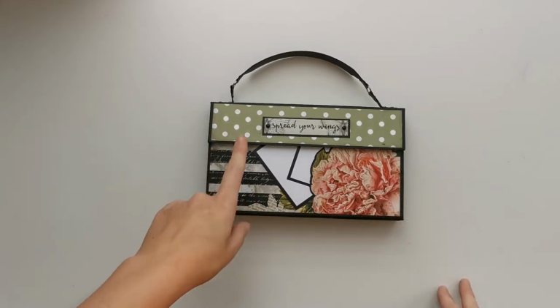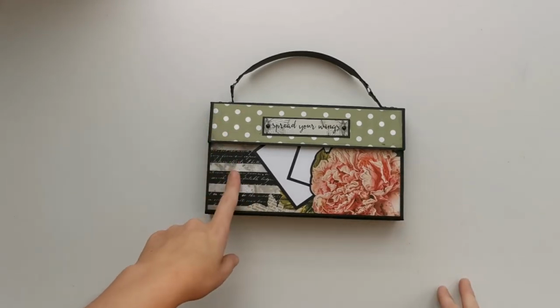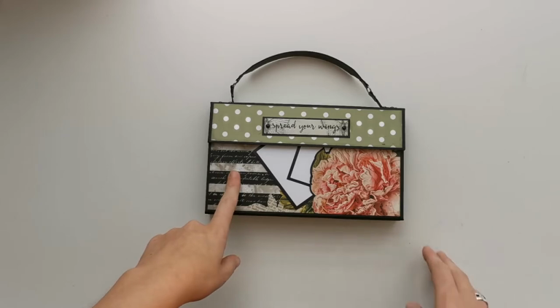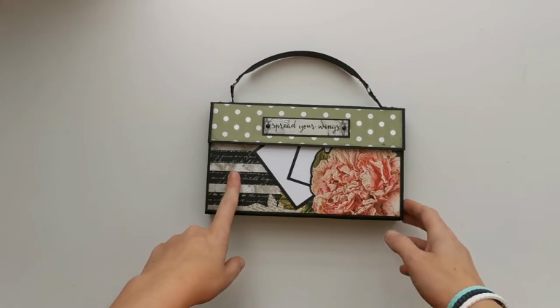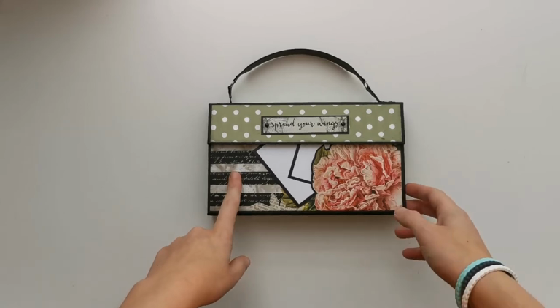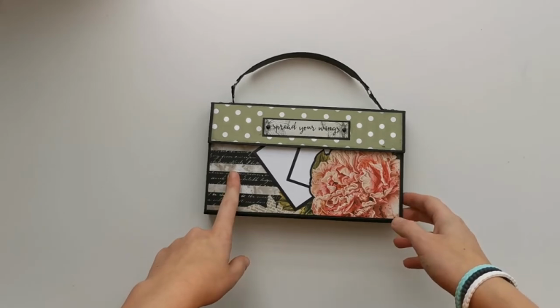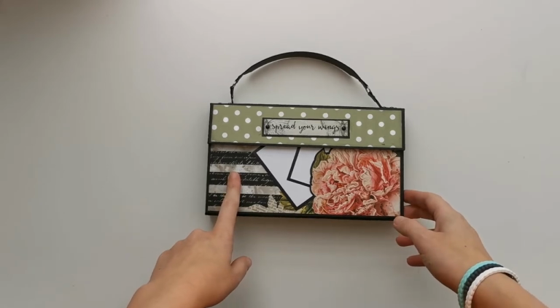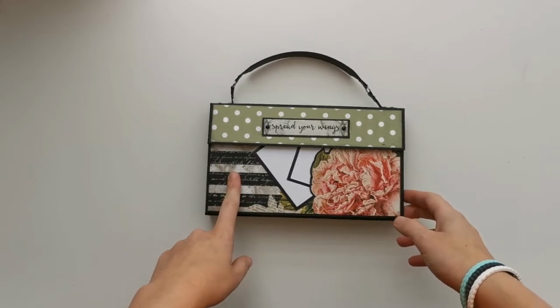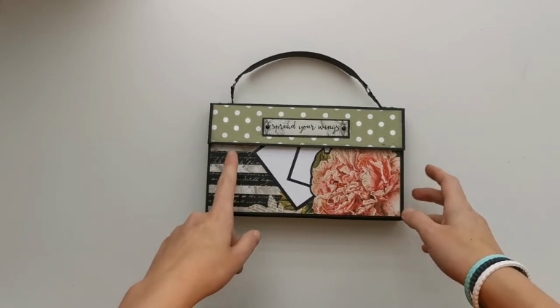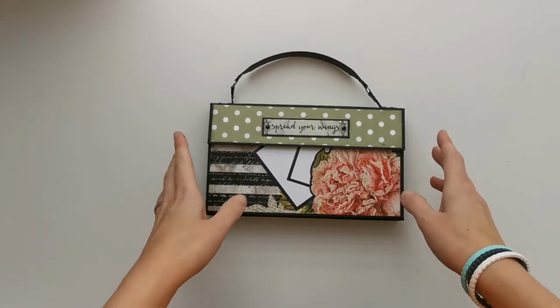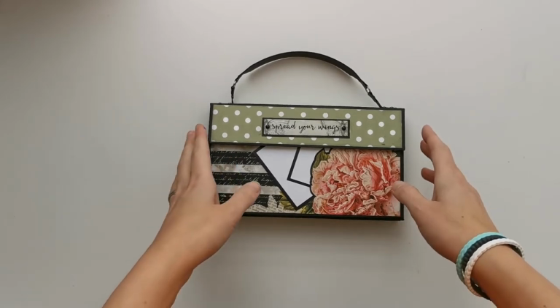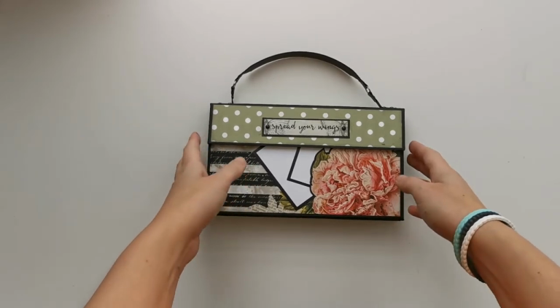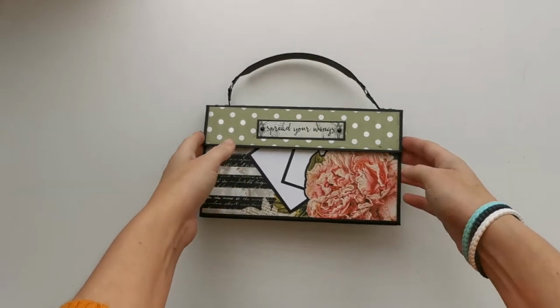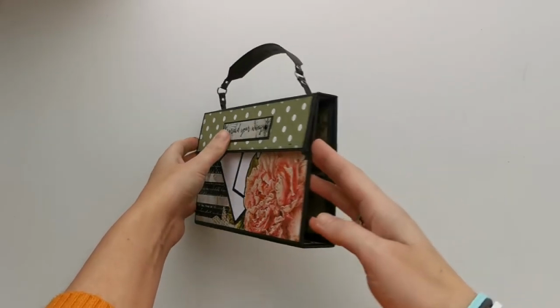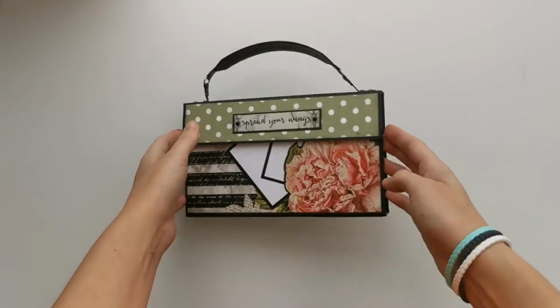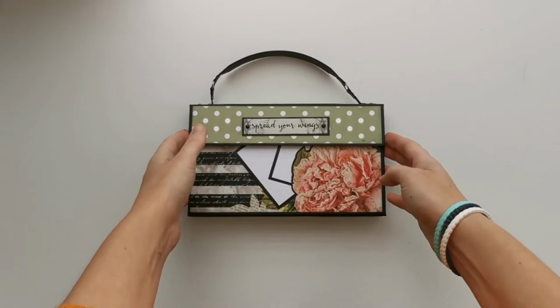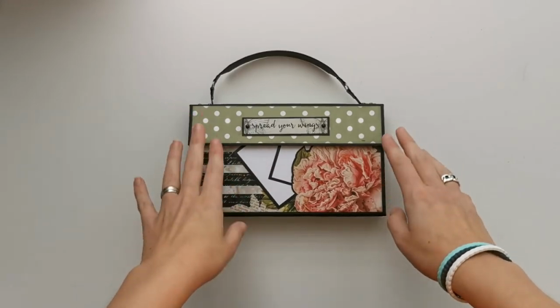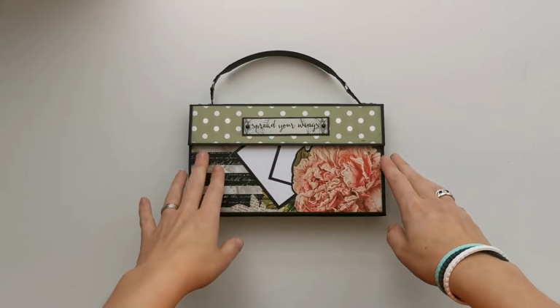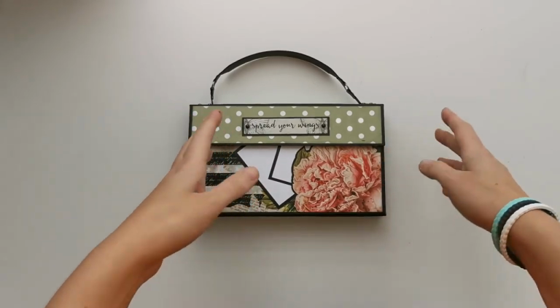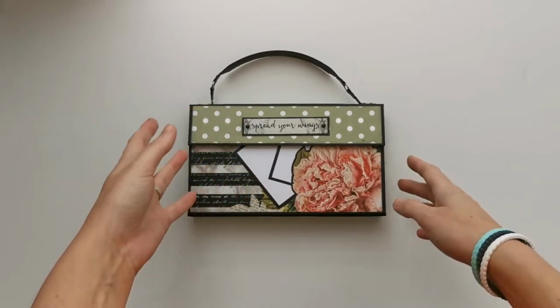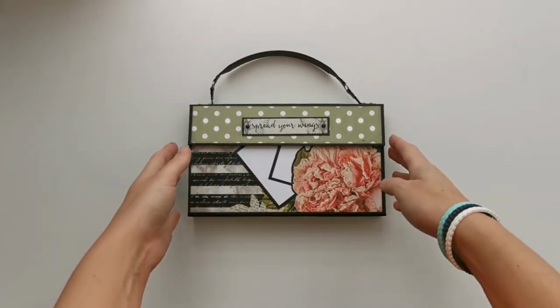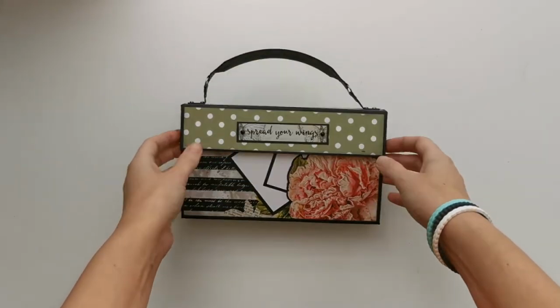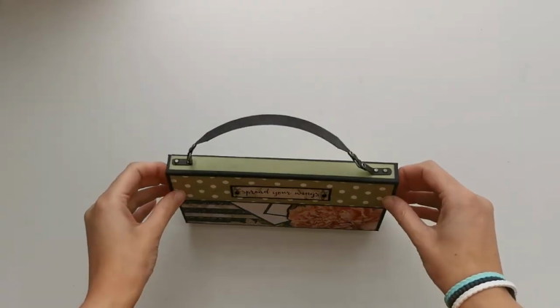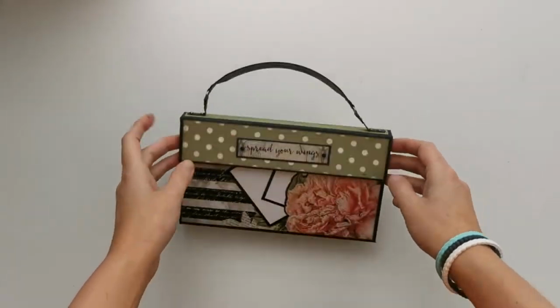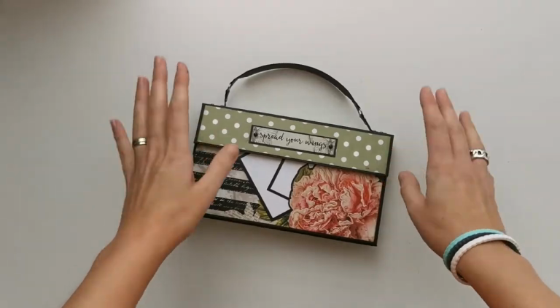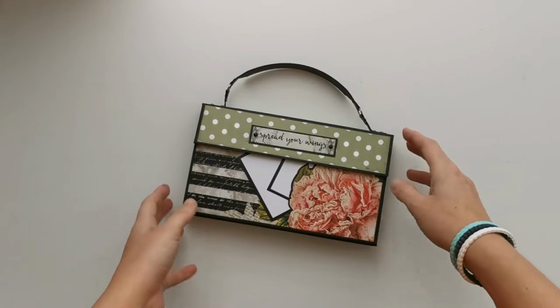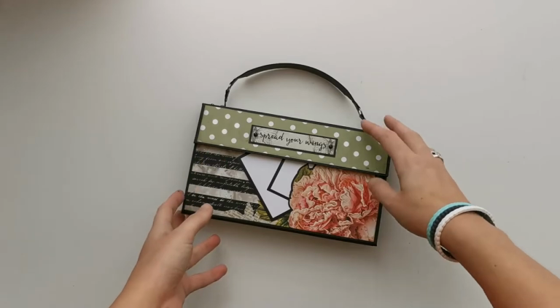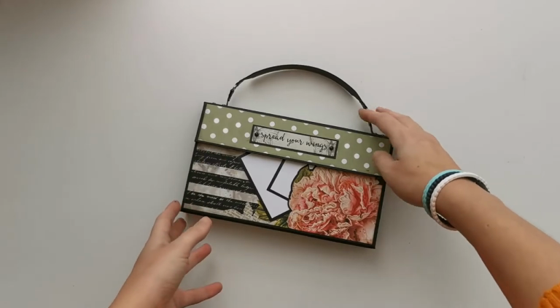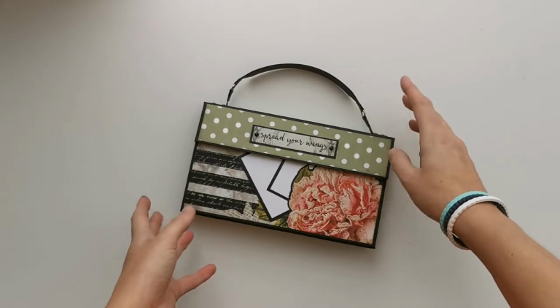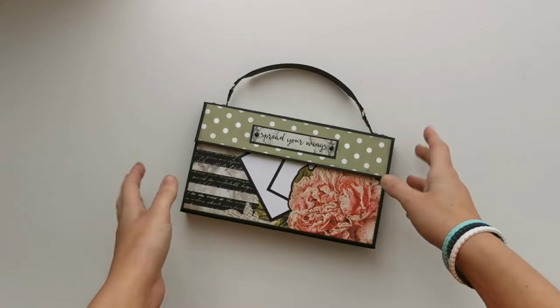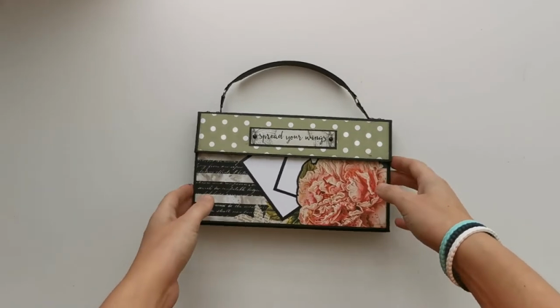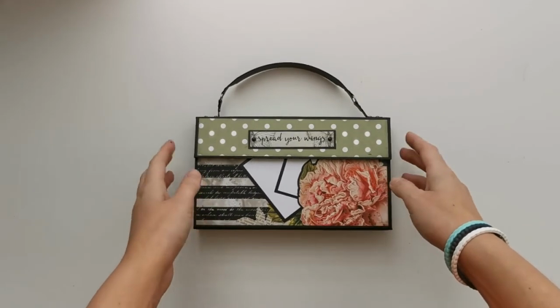Again I used the Flutter and Bloom paper collection by Paper Phenomenon. So that was the second project that I made with the collection and again it turned out awesome. So yeah, let me show you.